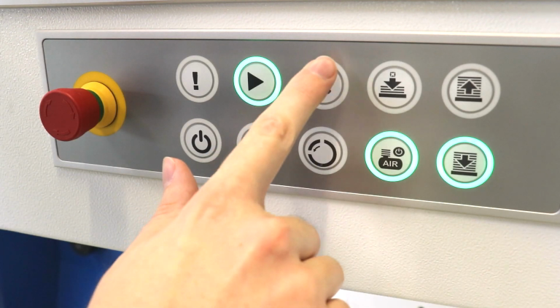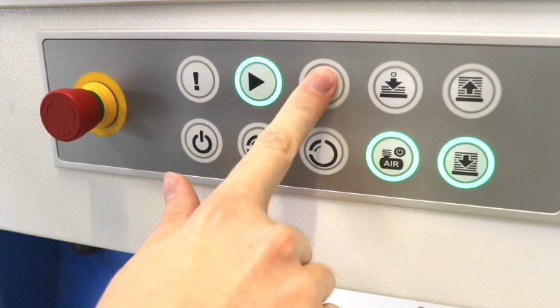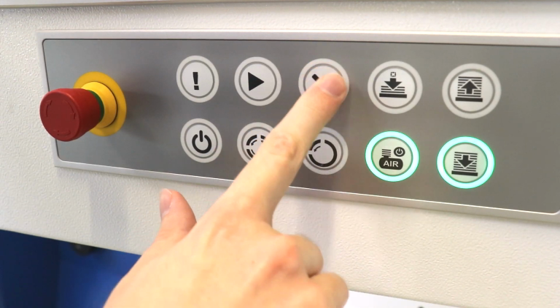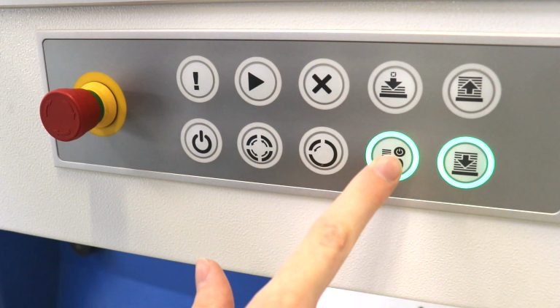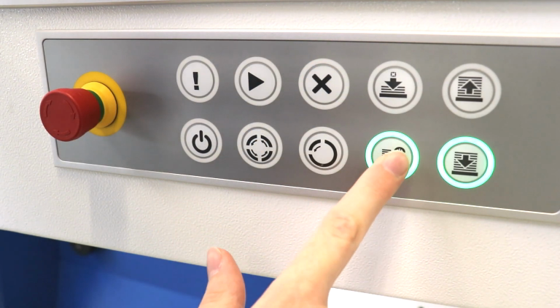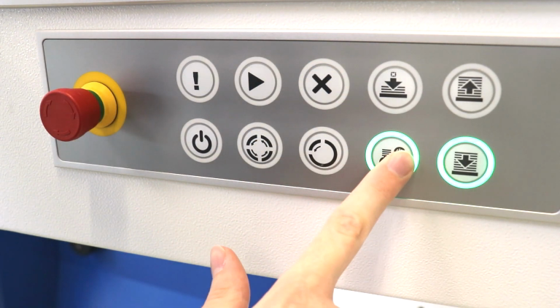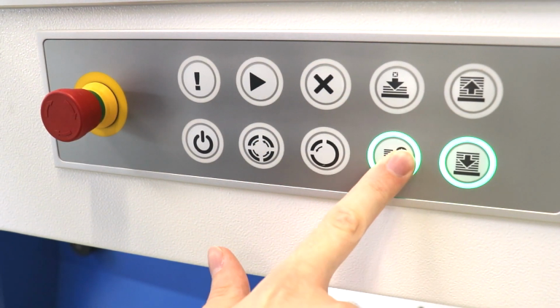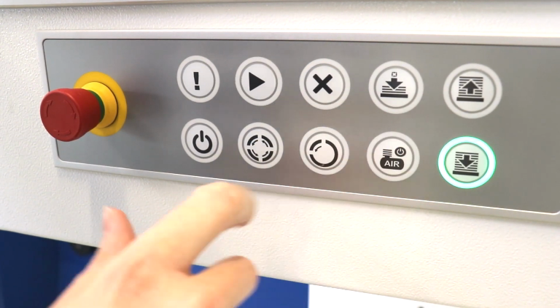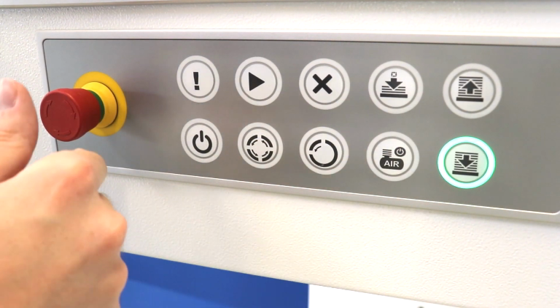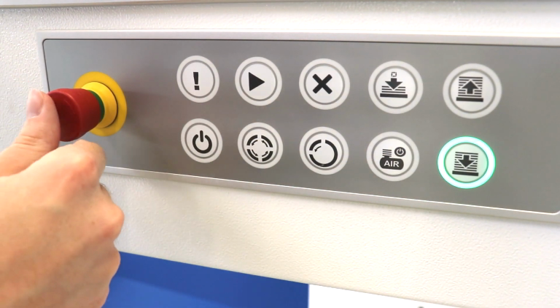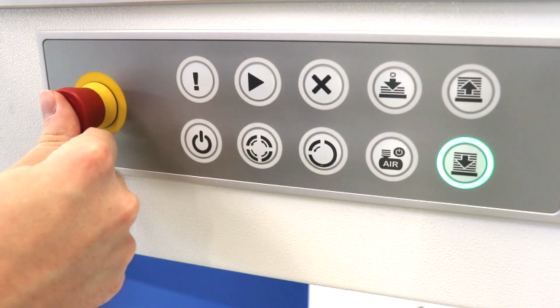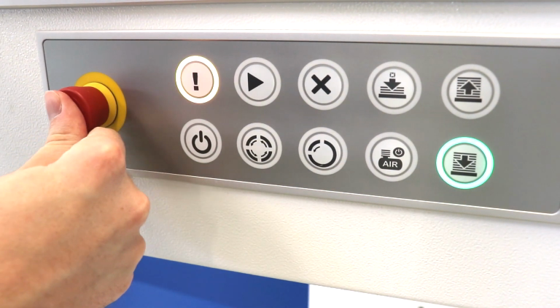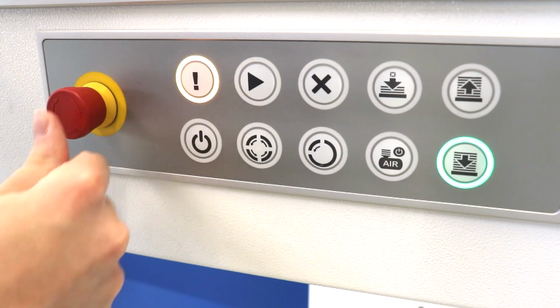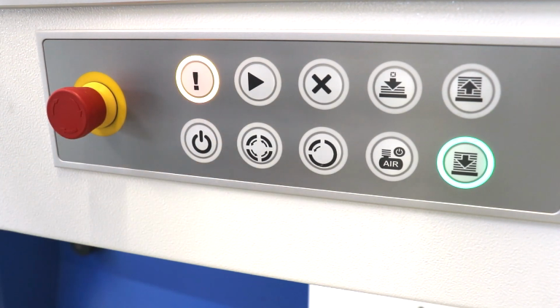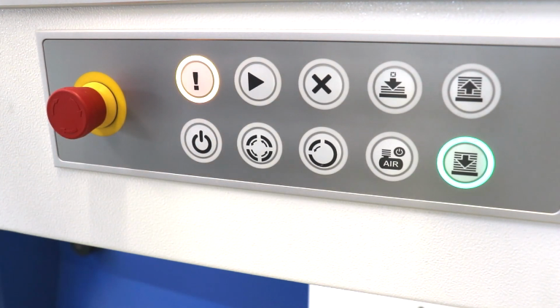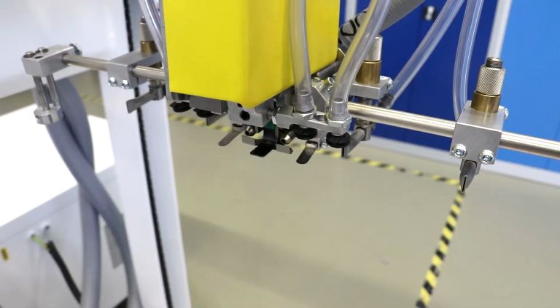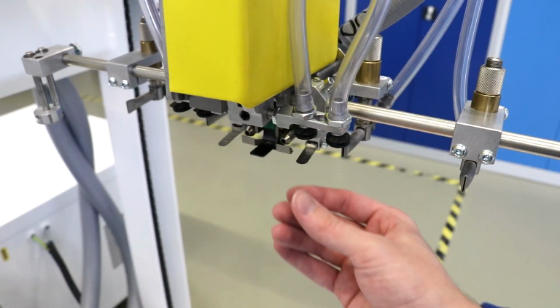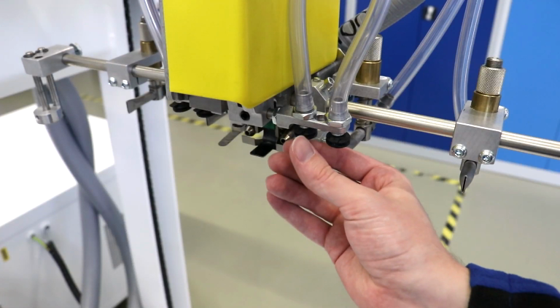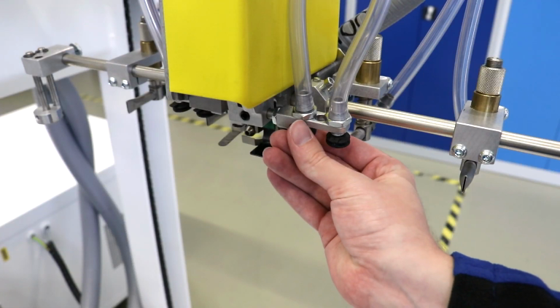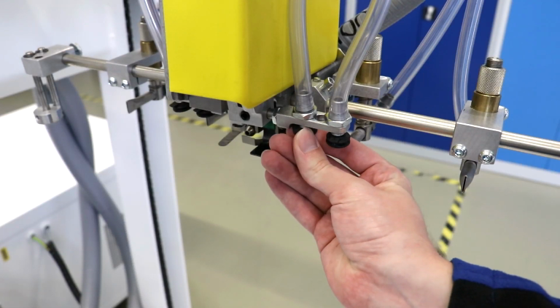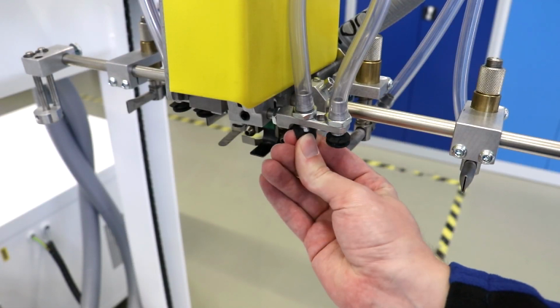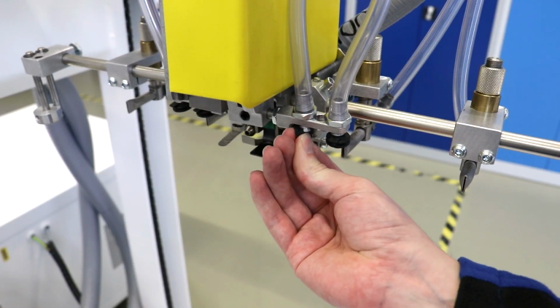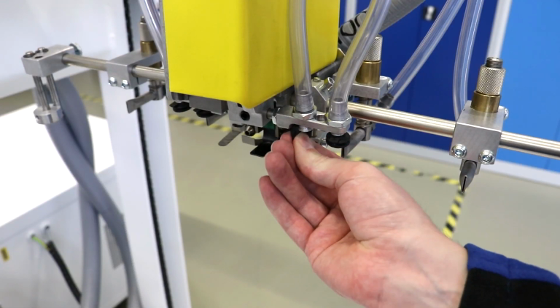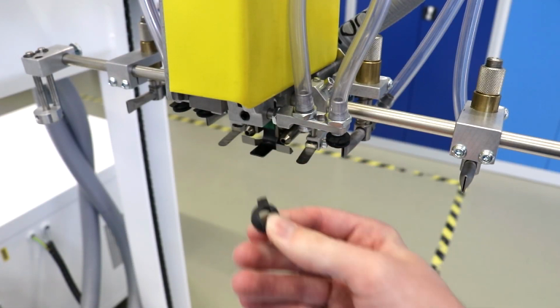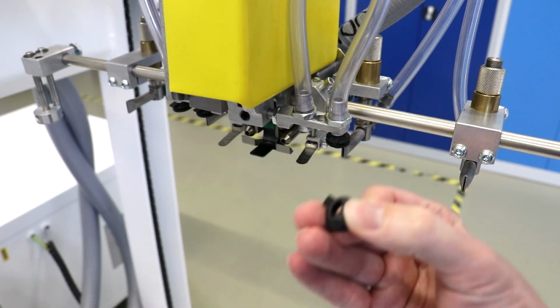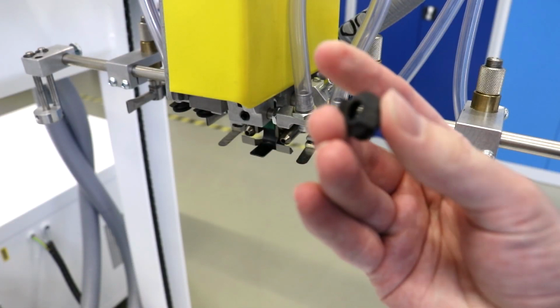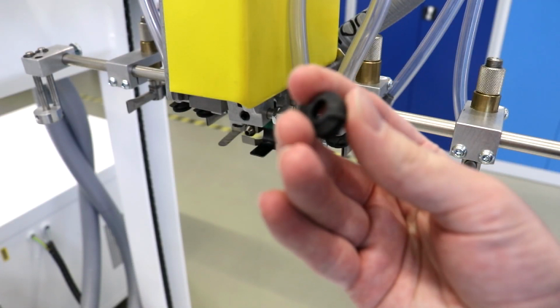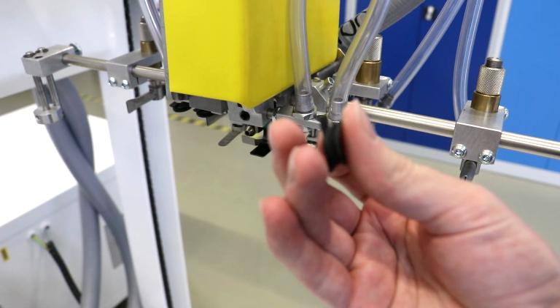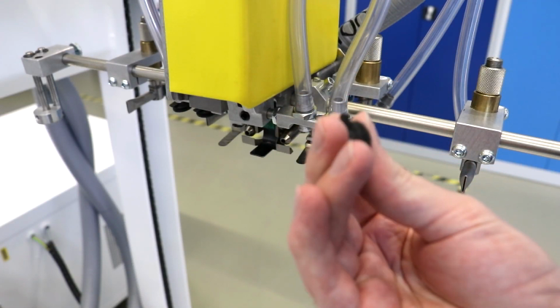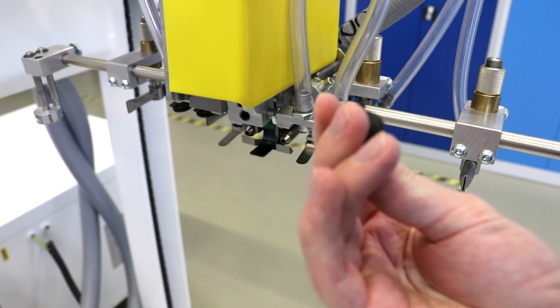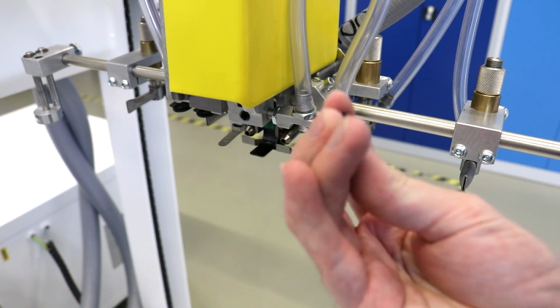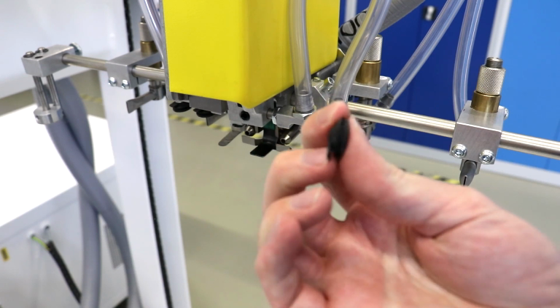First make sure that the machine has been stopped and an emergency stop button has been pressed. Check the four bellow suction cups for wear and cracks that could restrict the functionality of the feeder head.